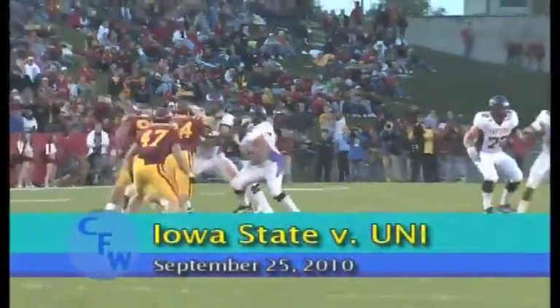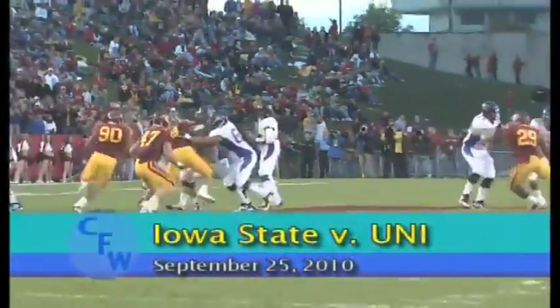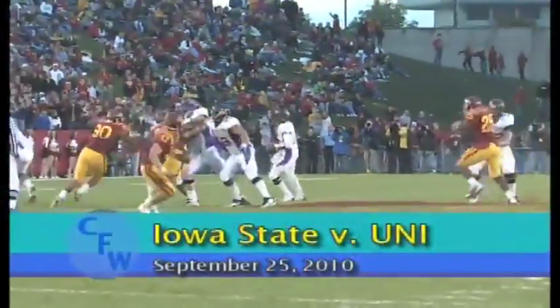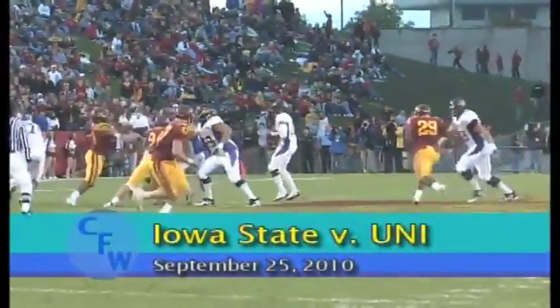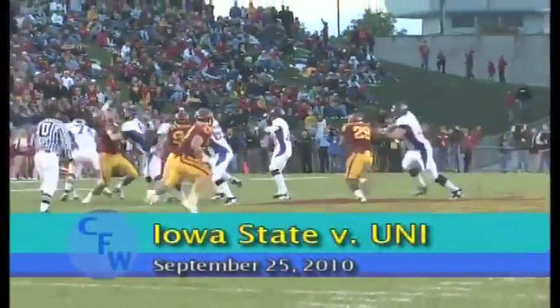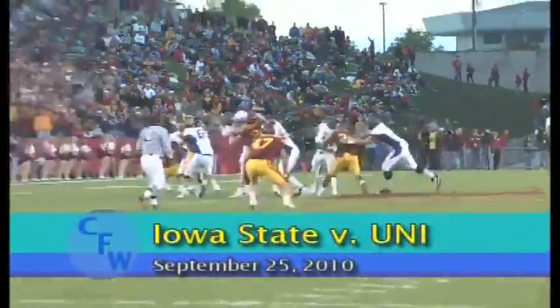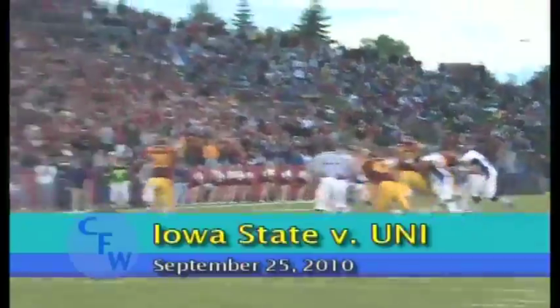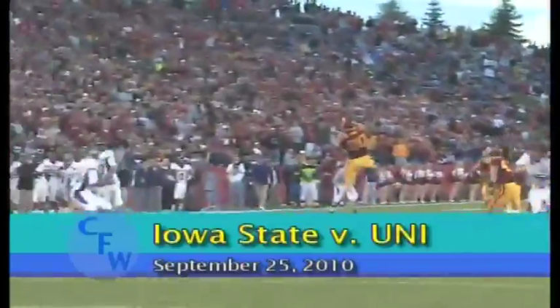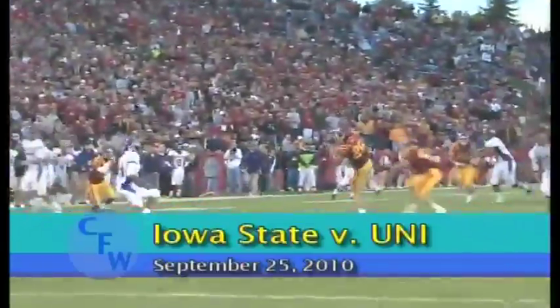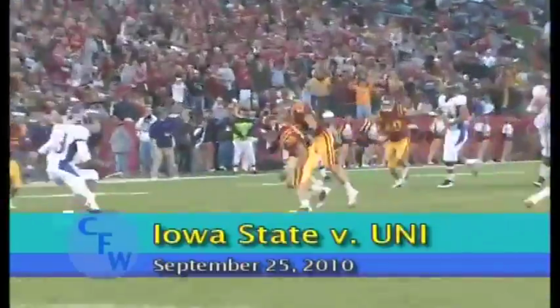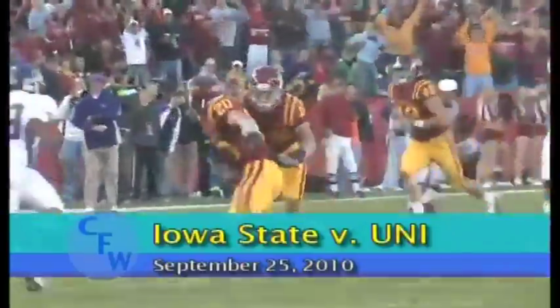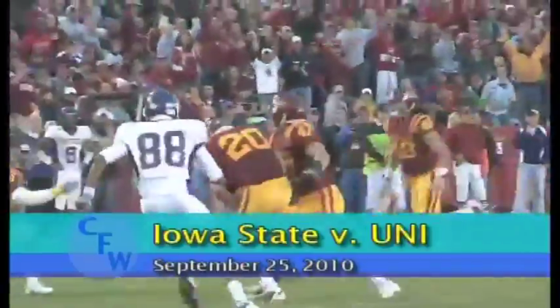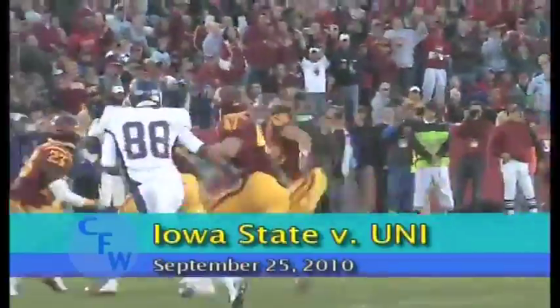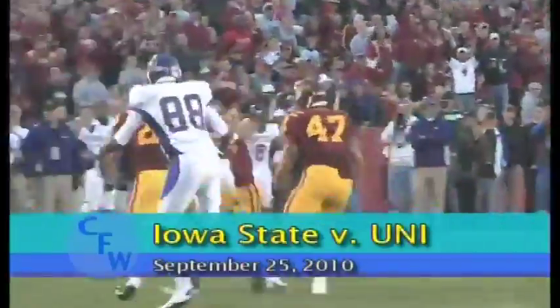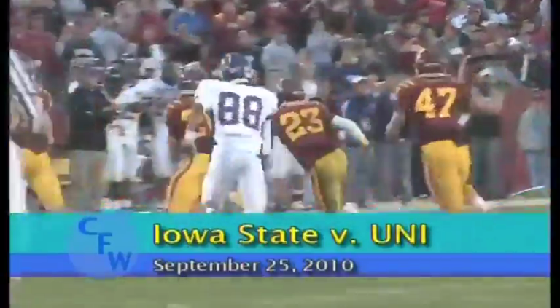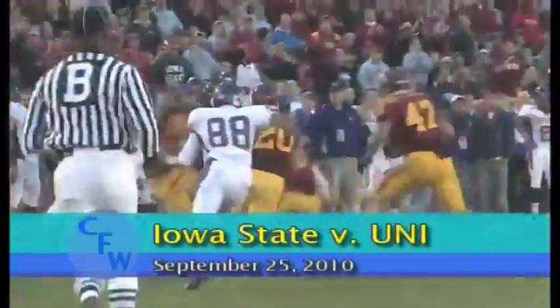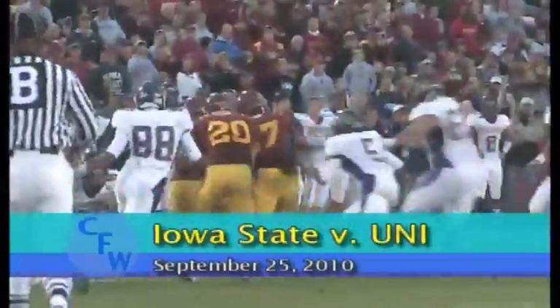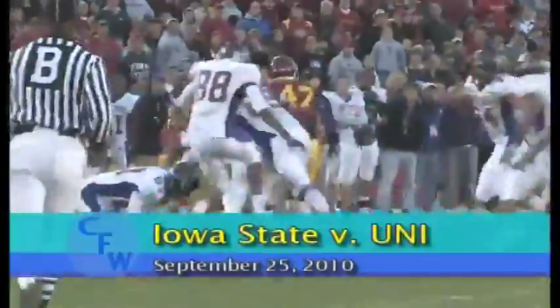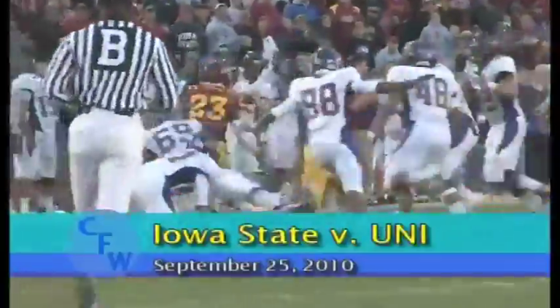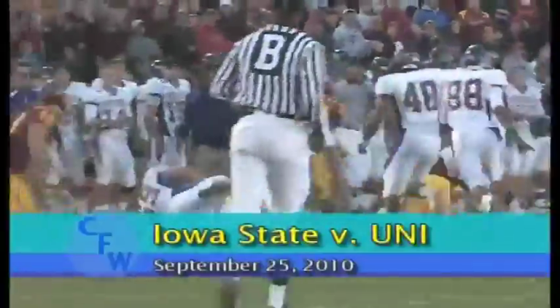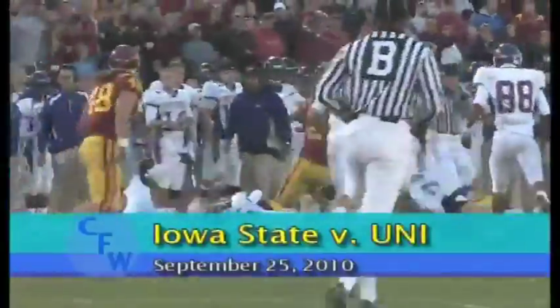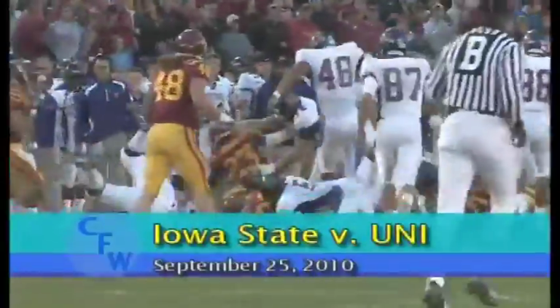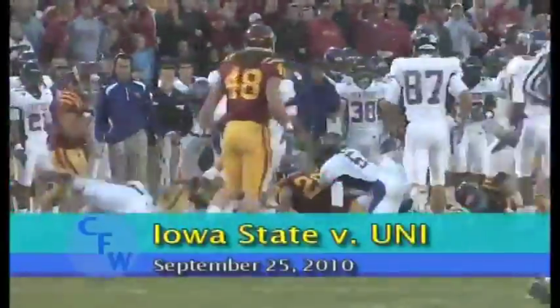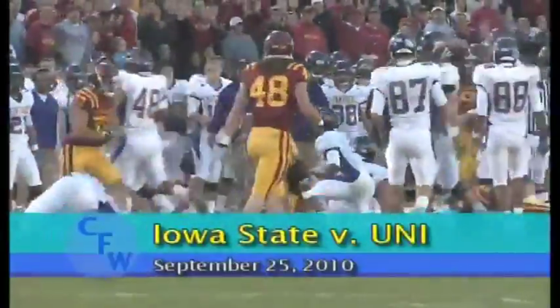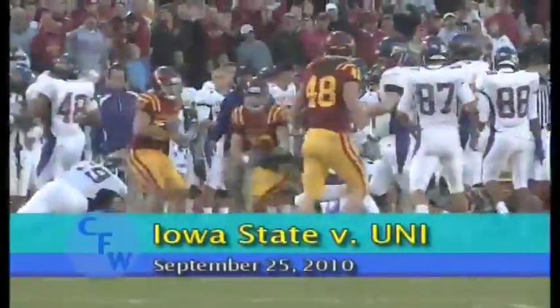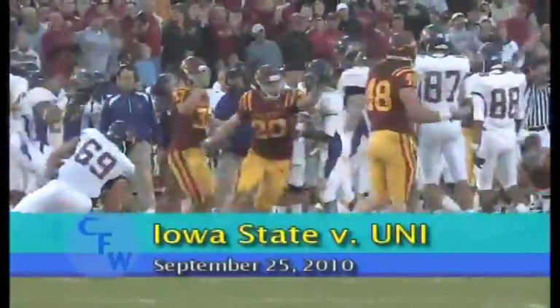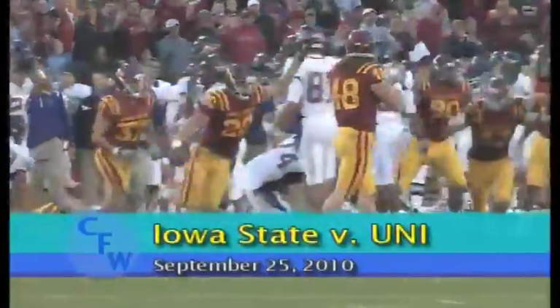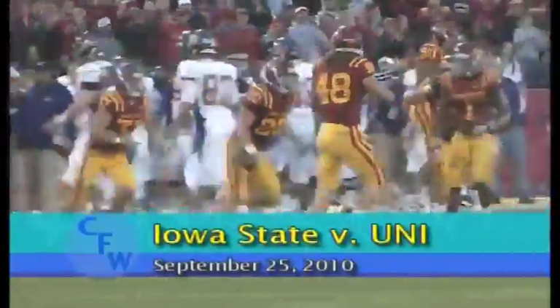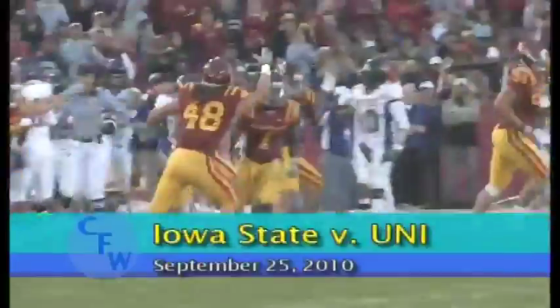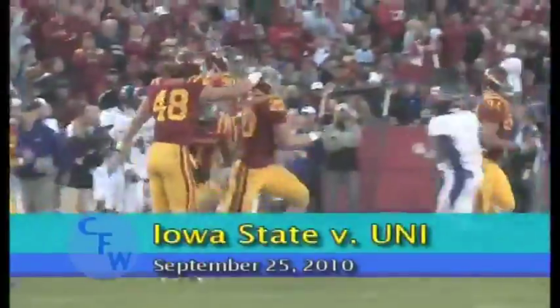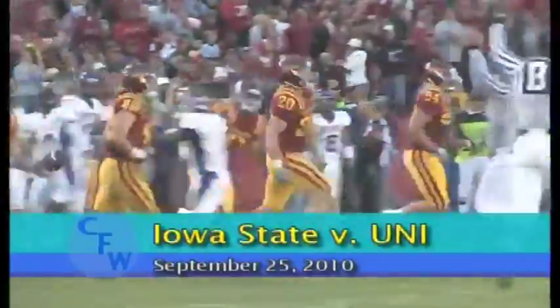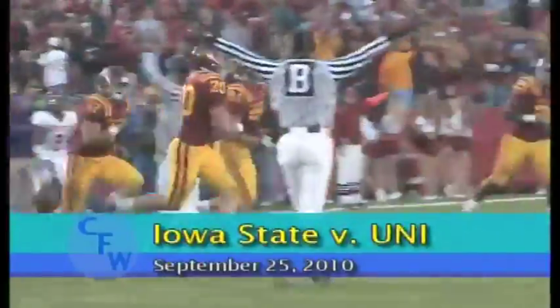Cyclone defense creating turnovers all night. This time Jake Knott, the sophomore from Waukee, with his 3rd interception of the season — the big bruising linebacker, and he is pumped up.